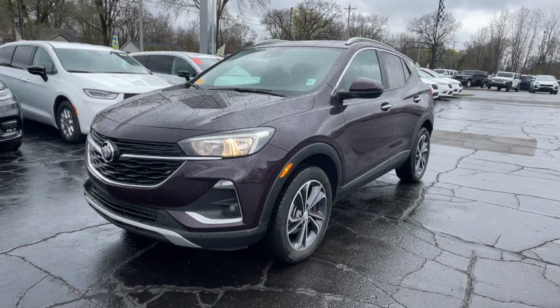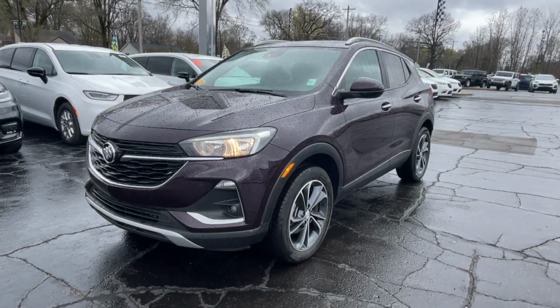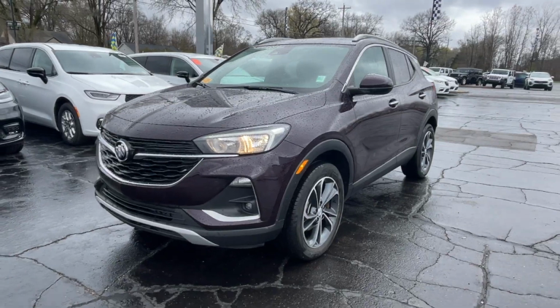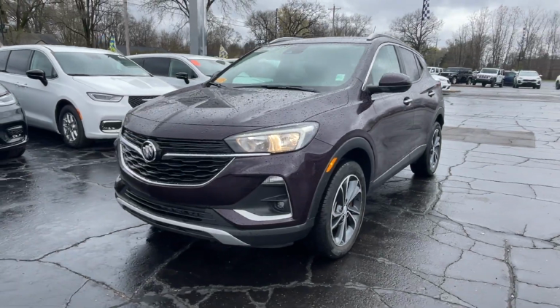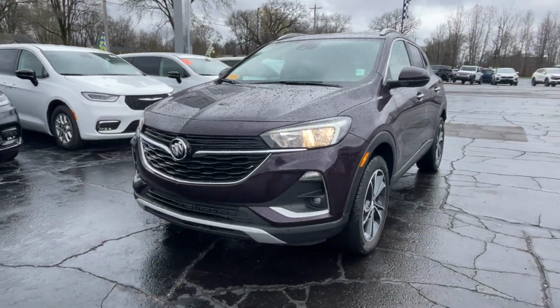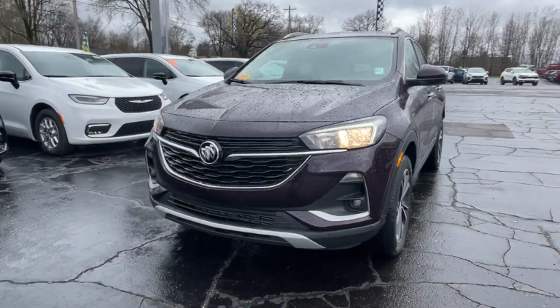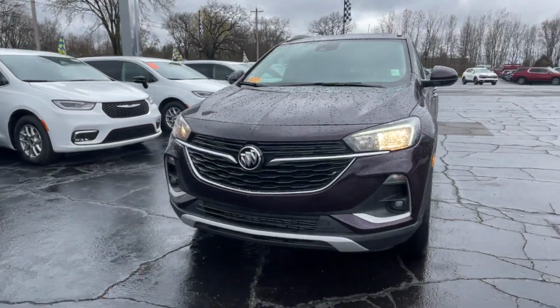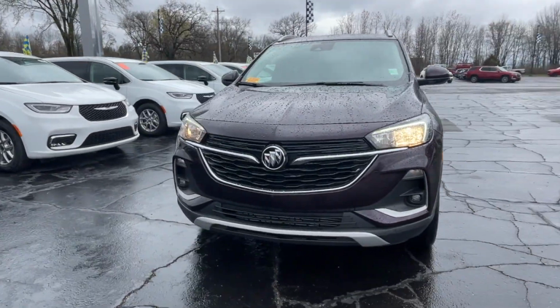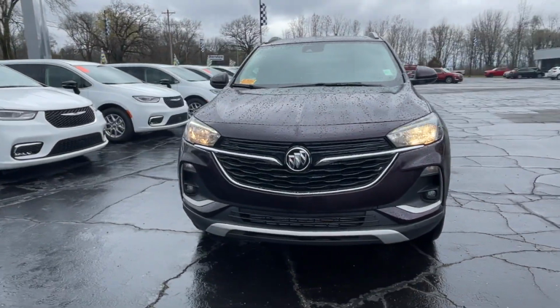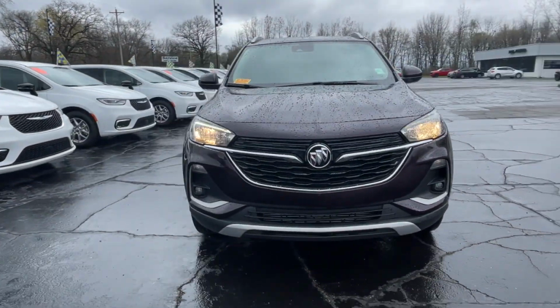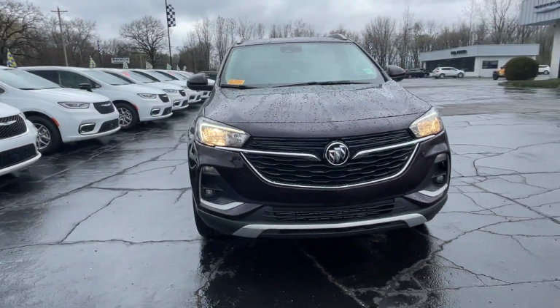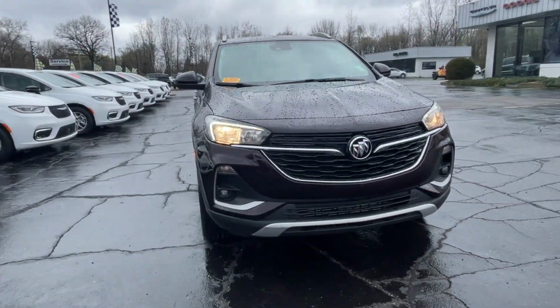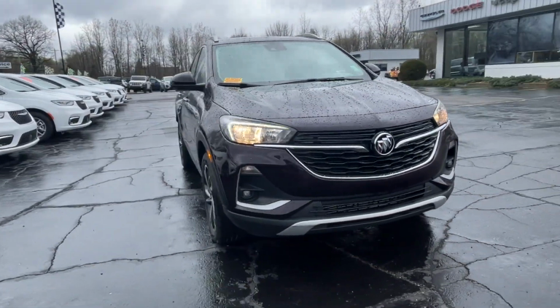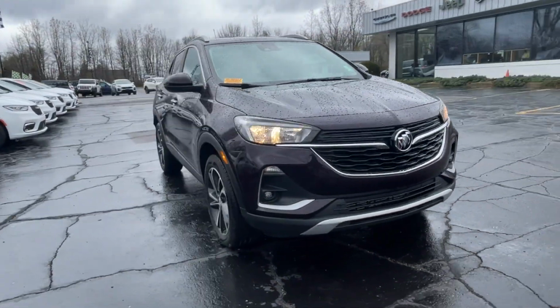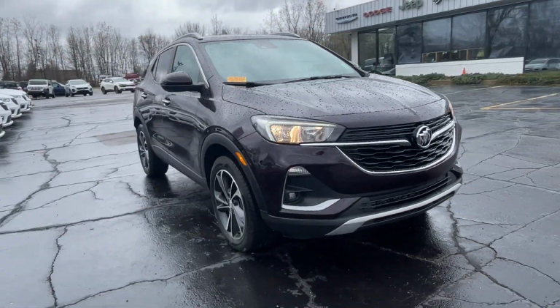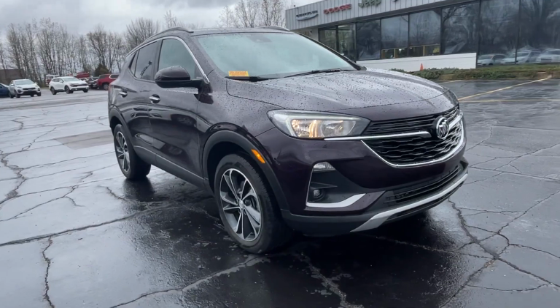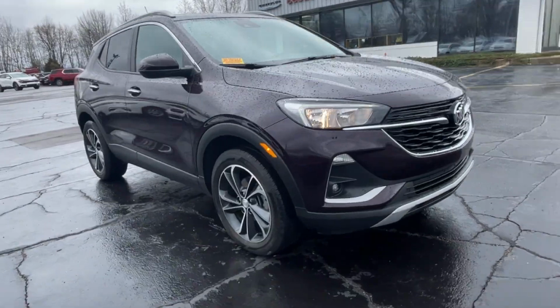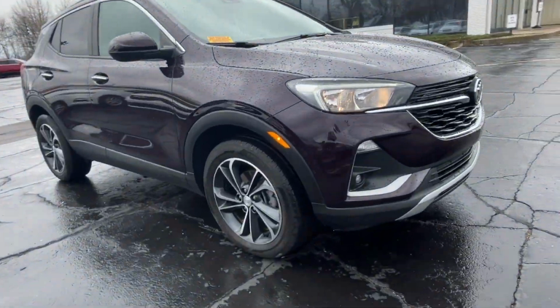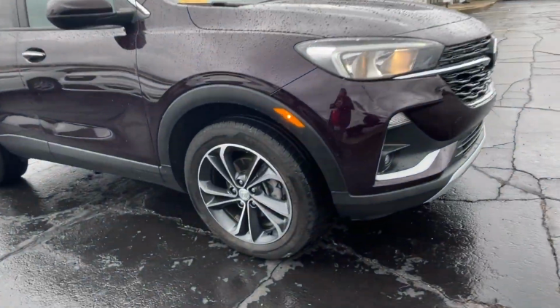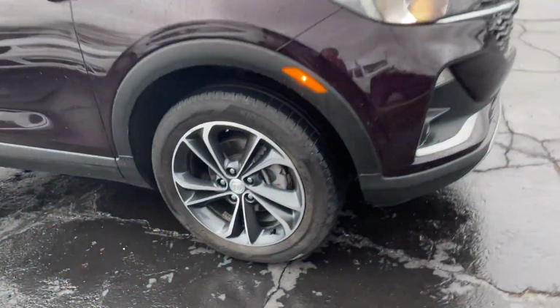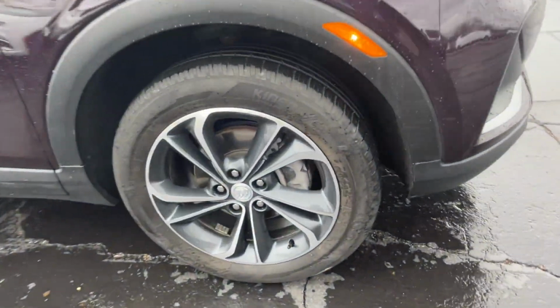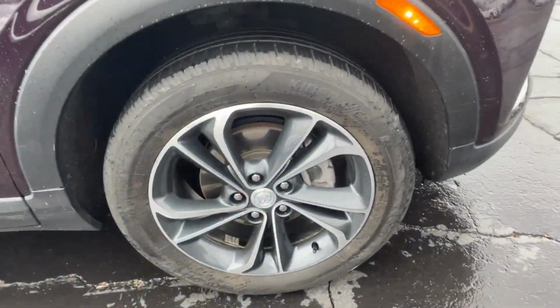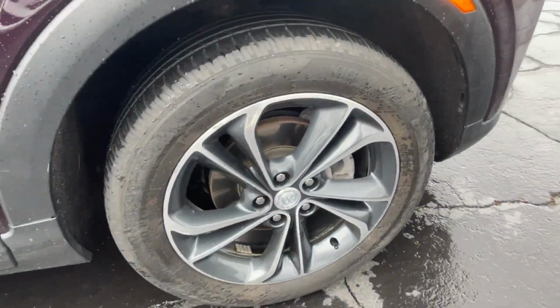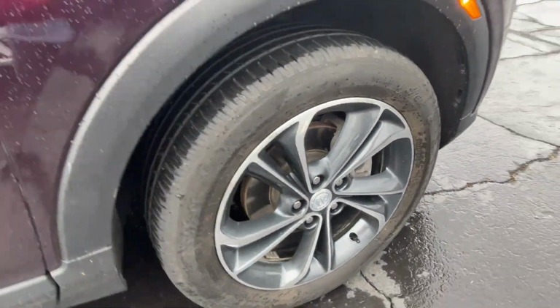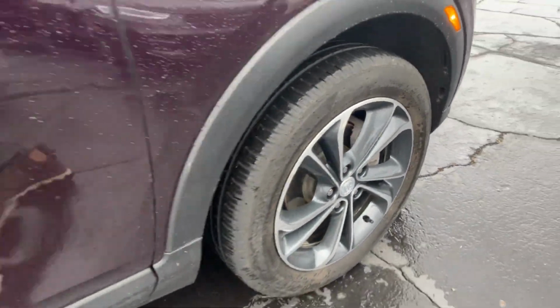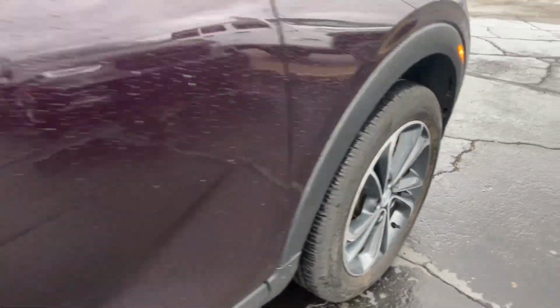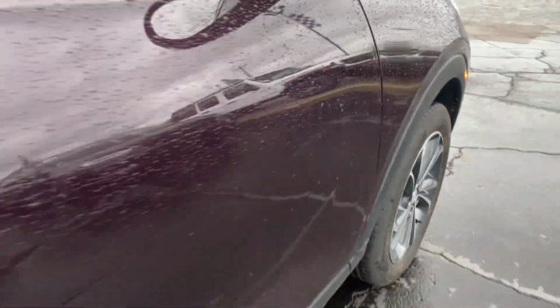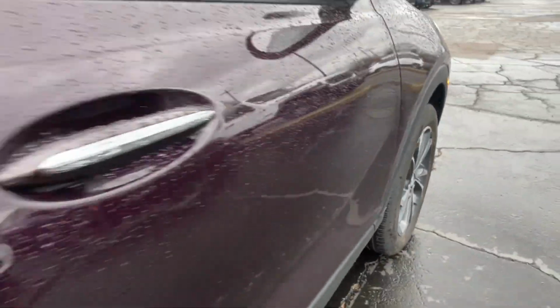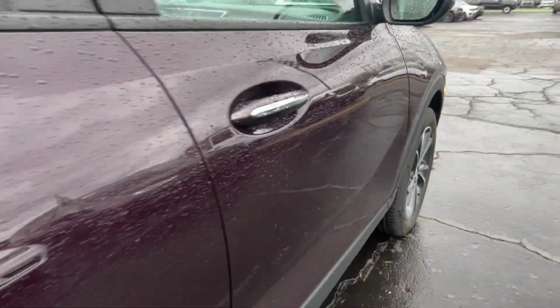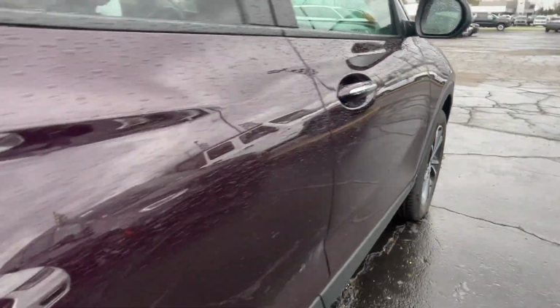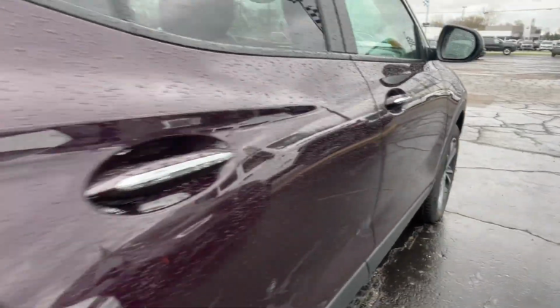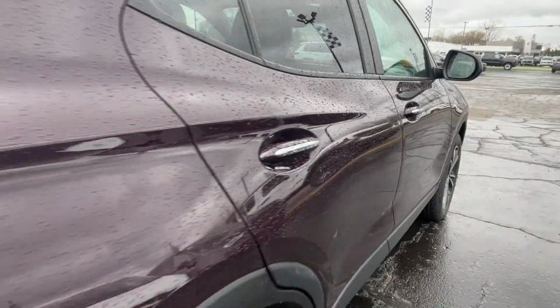2021 Buick Encore GX. With less than 35,000 miles on the odometer, this SUV offers space as well as power and performance.